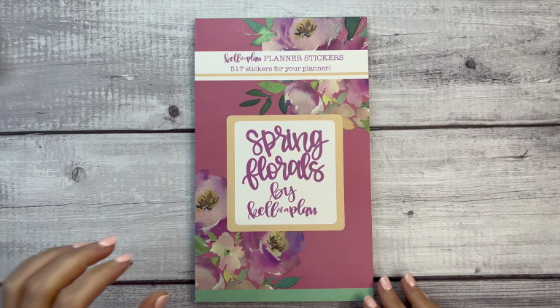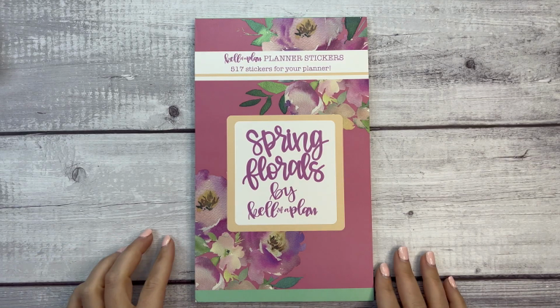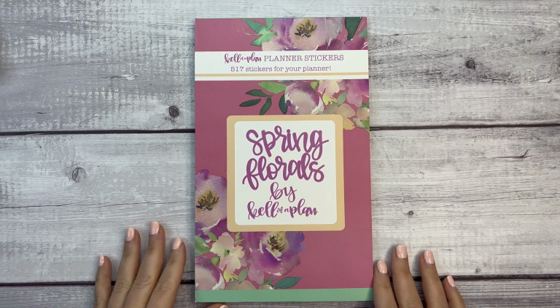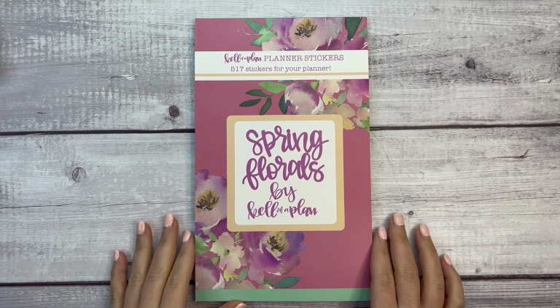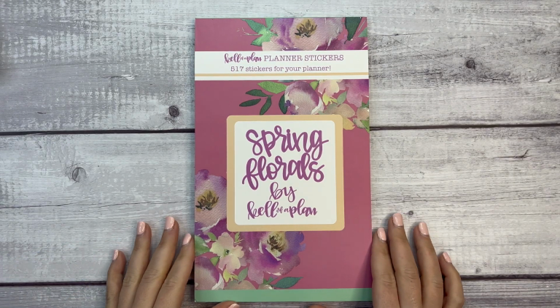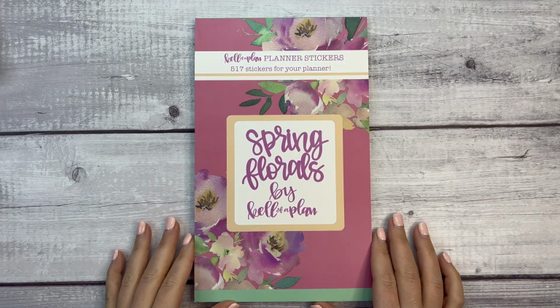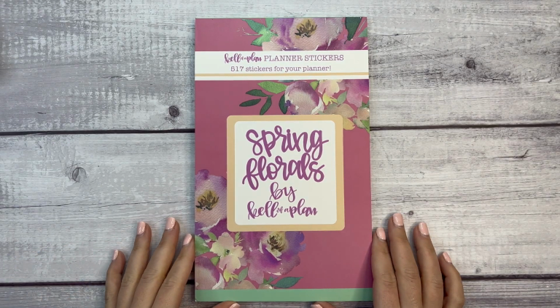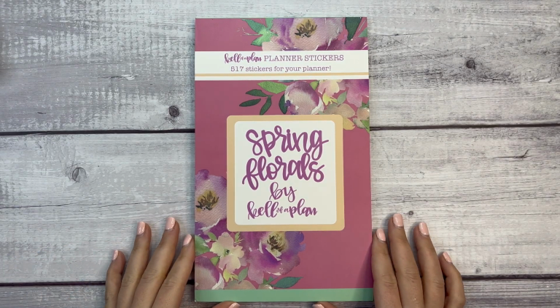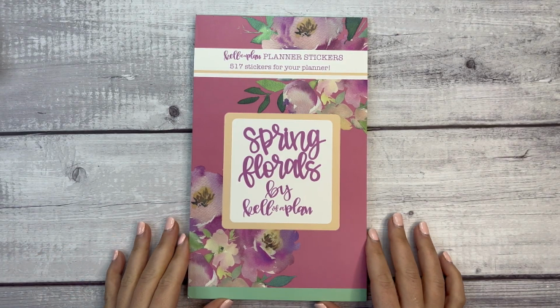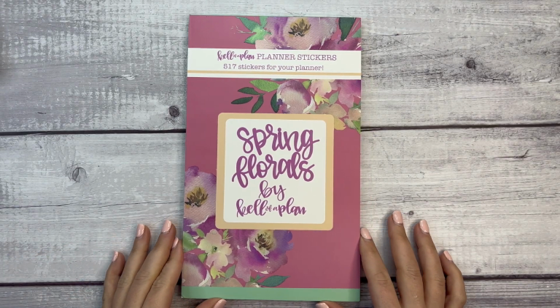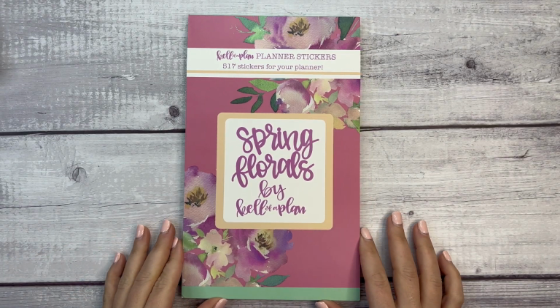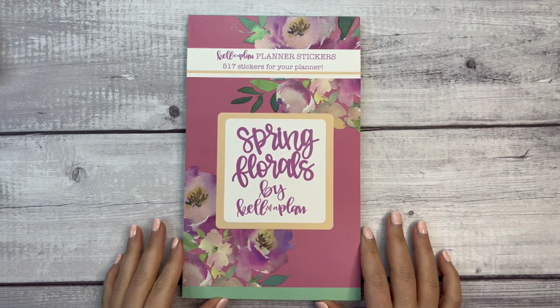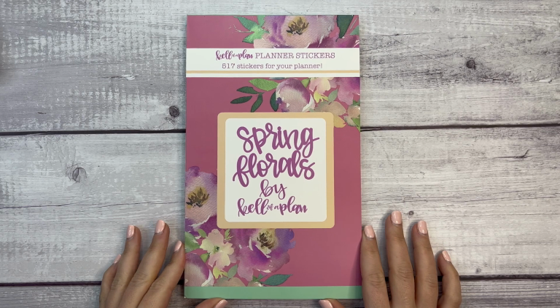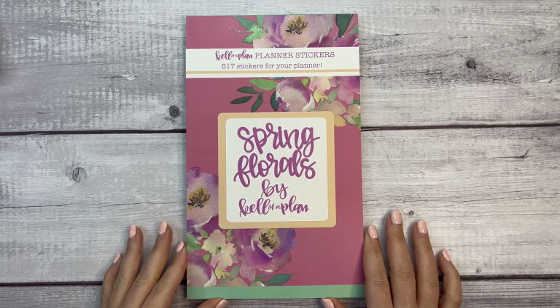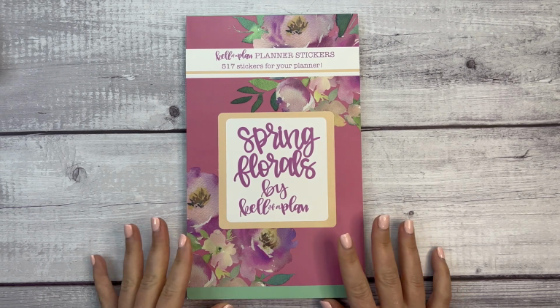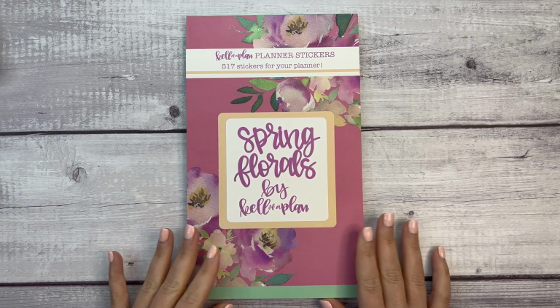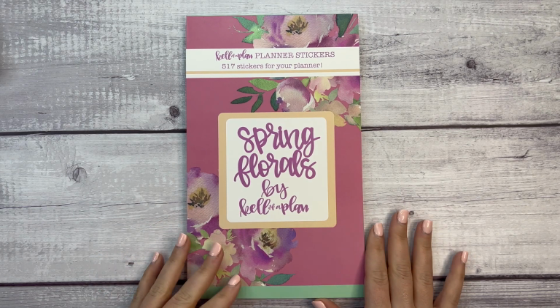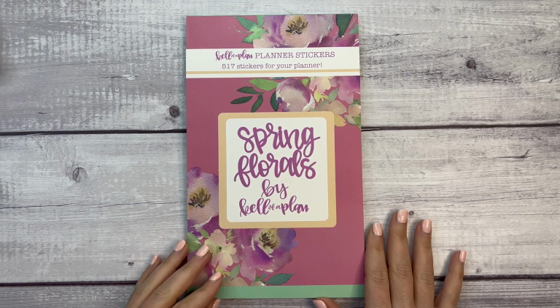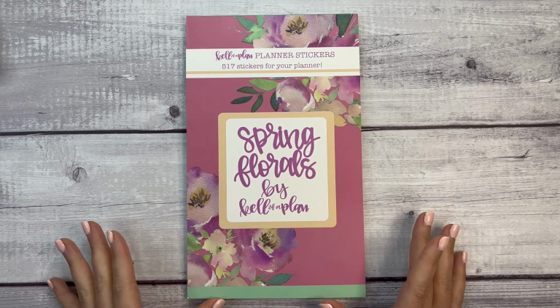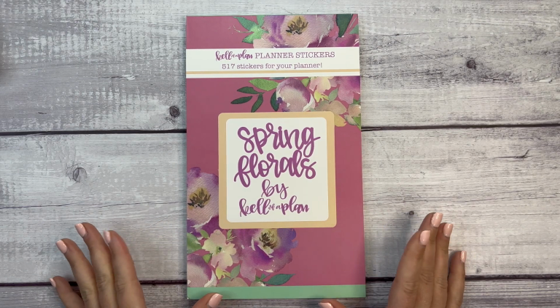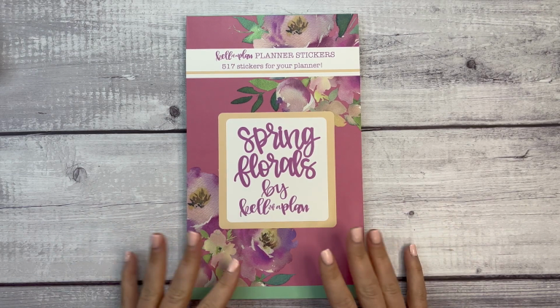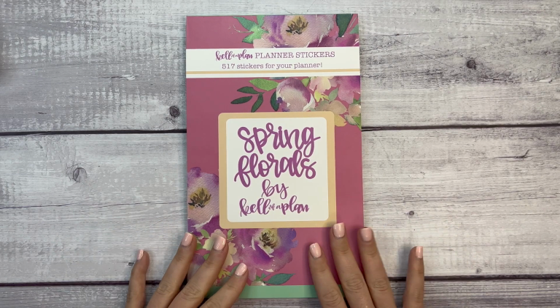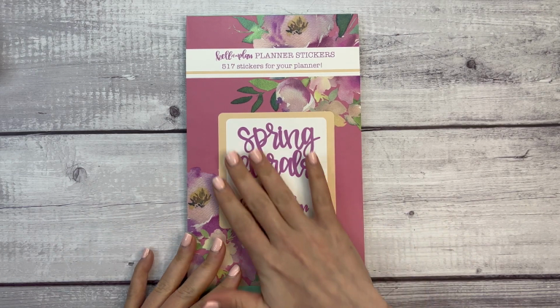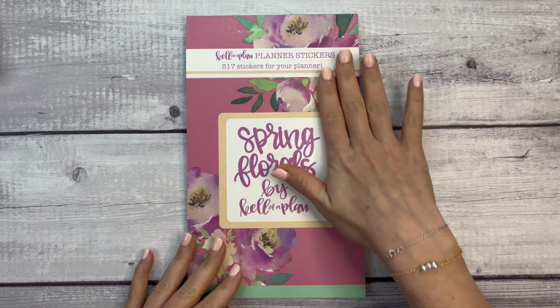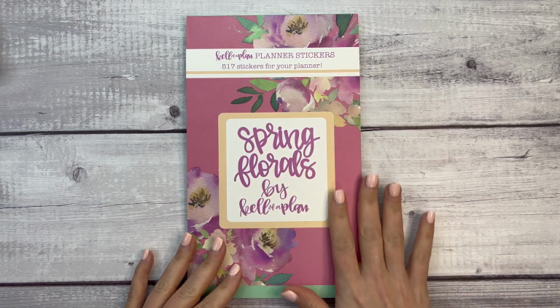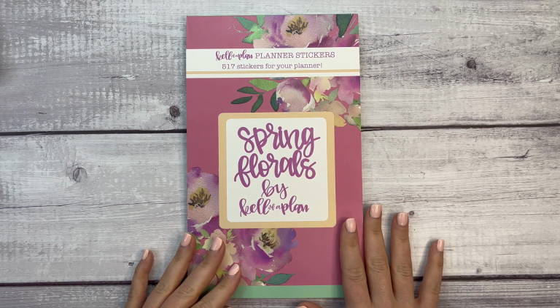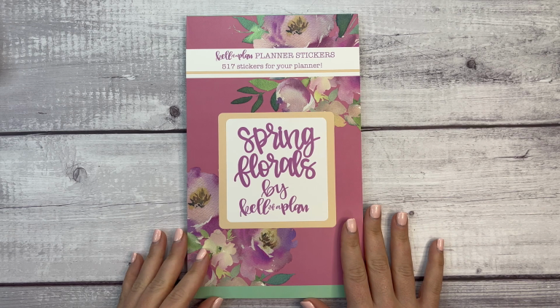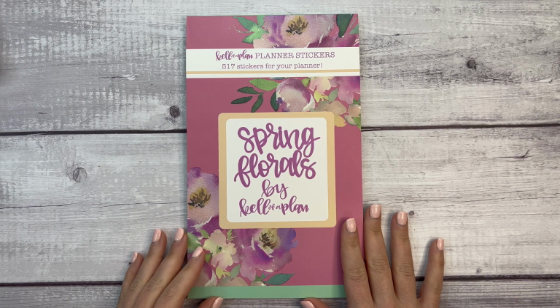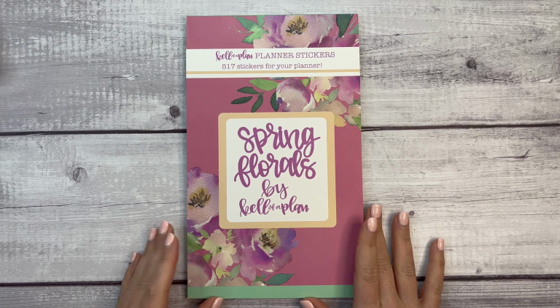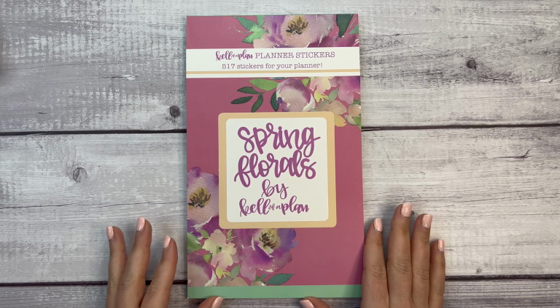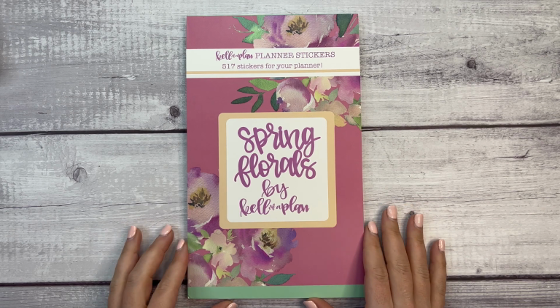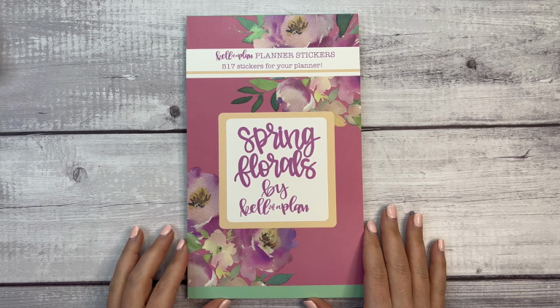Hi everyone, welcome back to my channel. This is Elise here of Plan With Elise, and today we are doing a flip through and a plan with me using the brand new Spring Floral sticker book by Kelleva Plan.